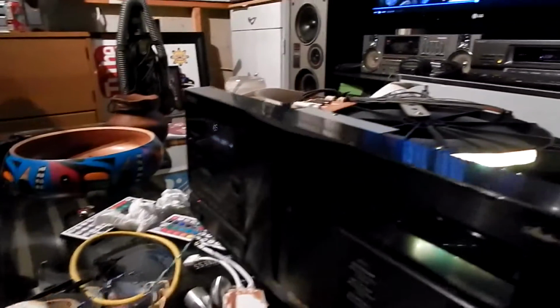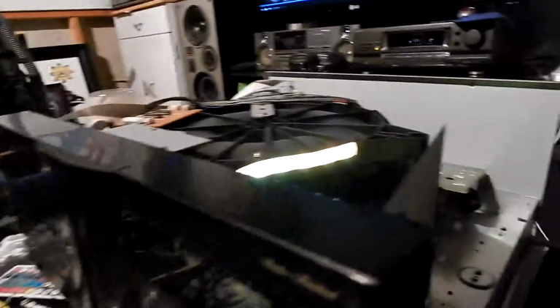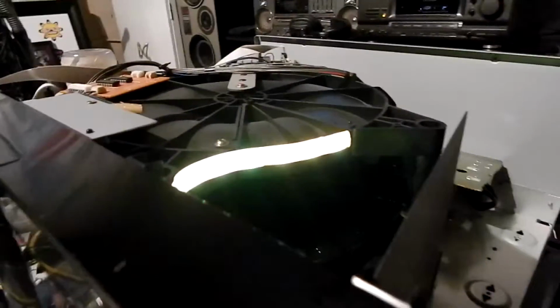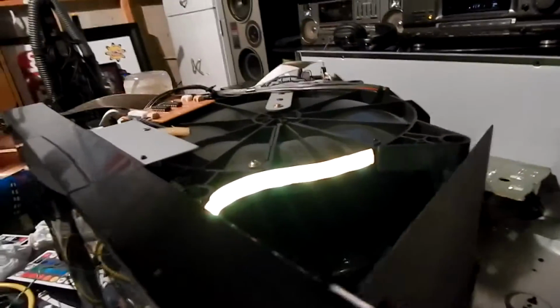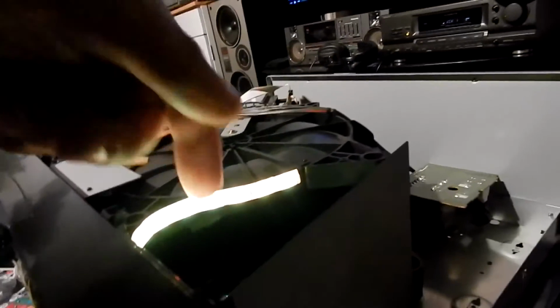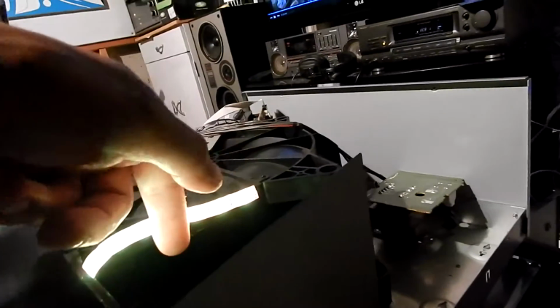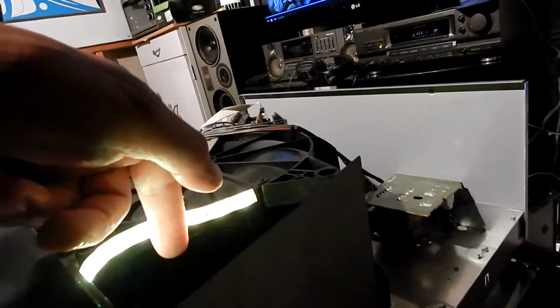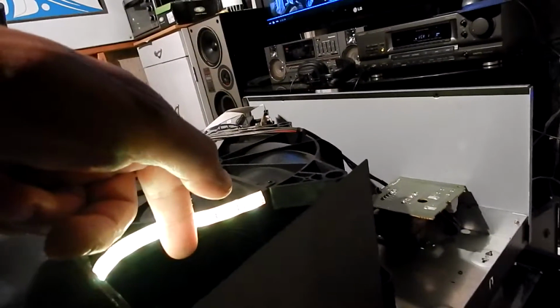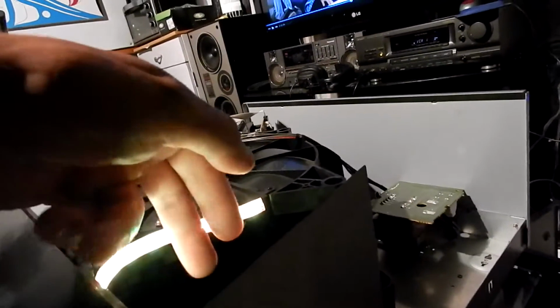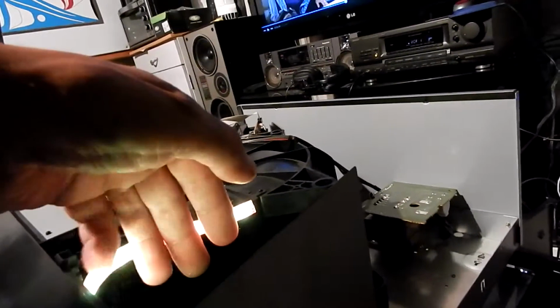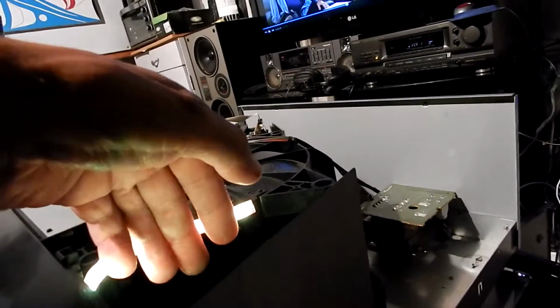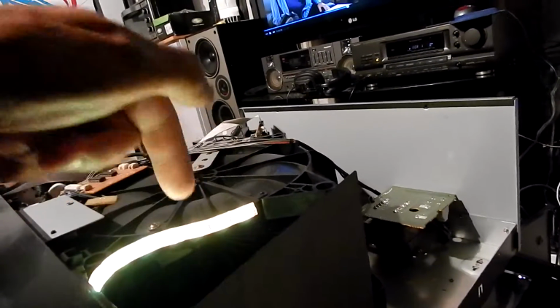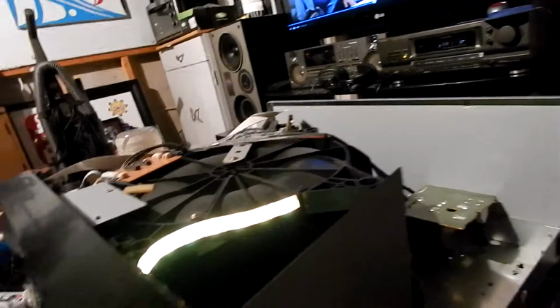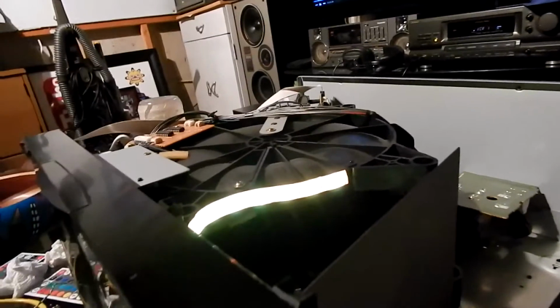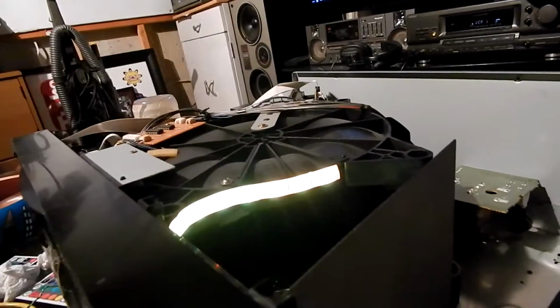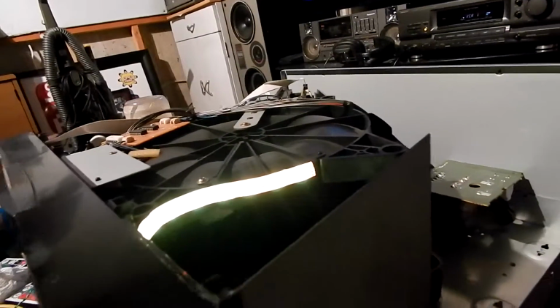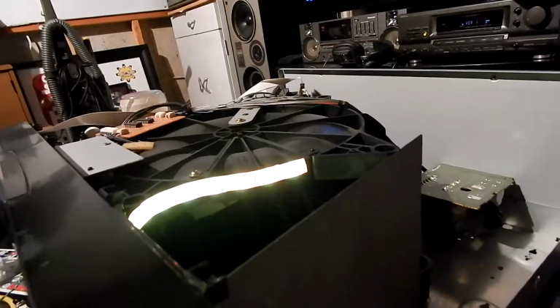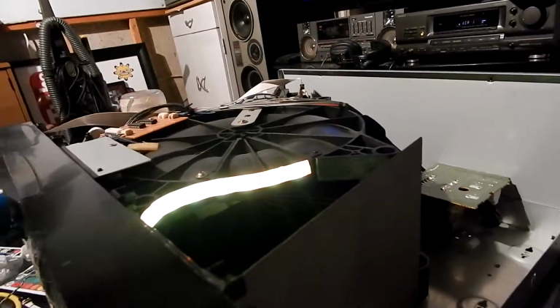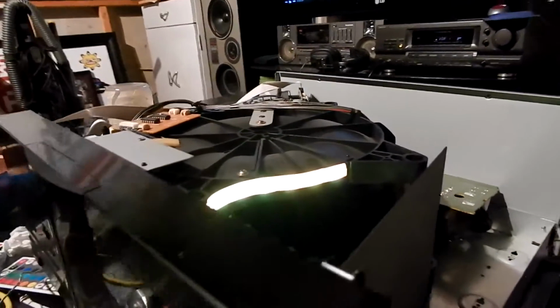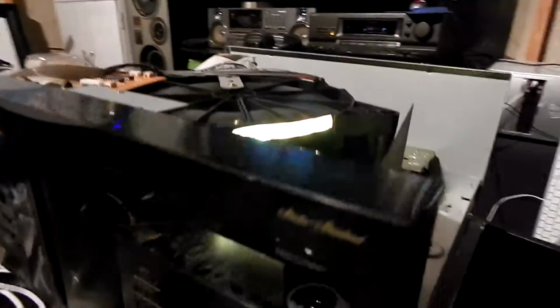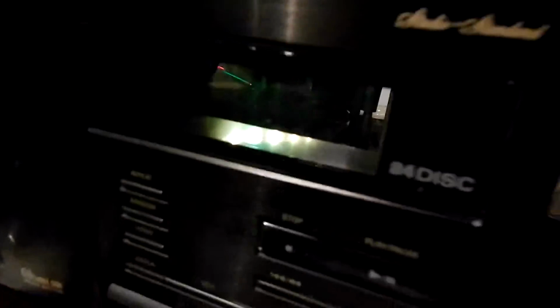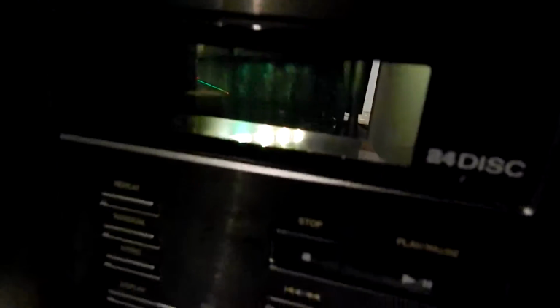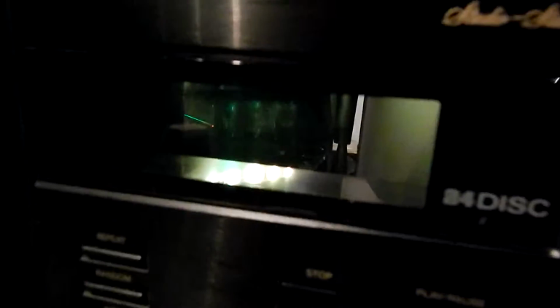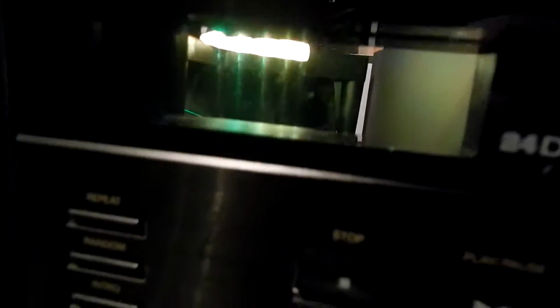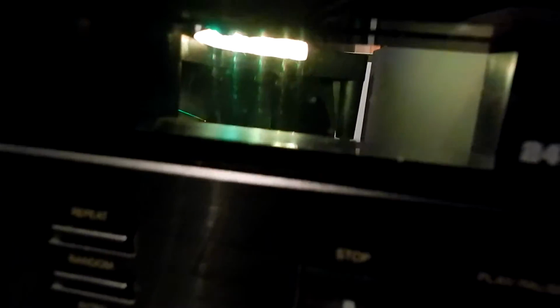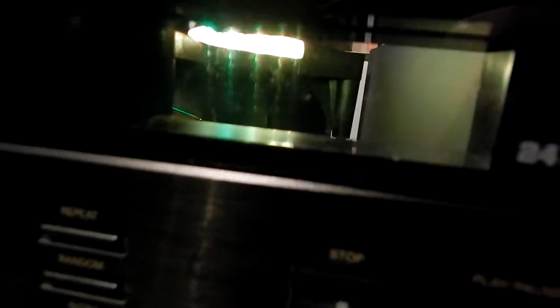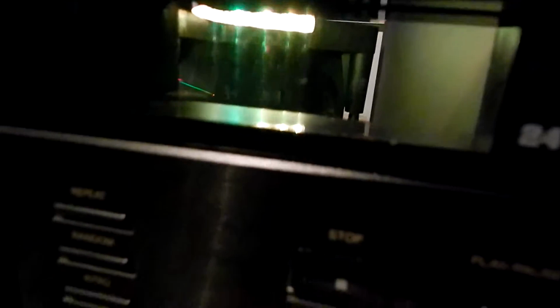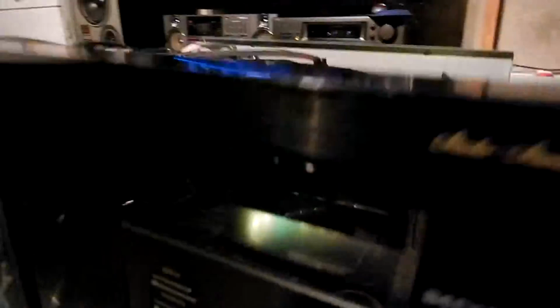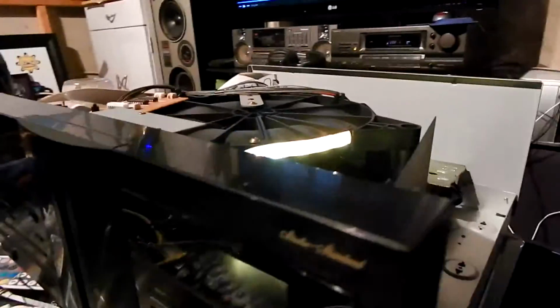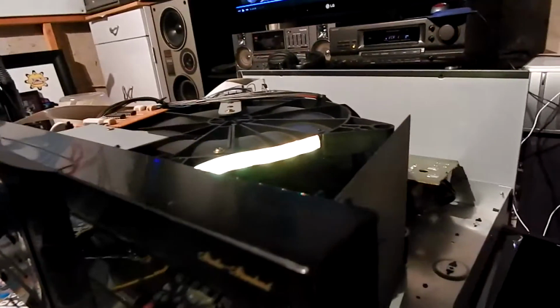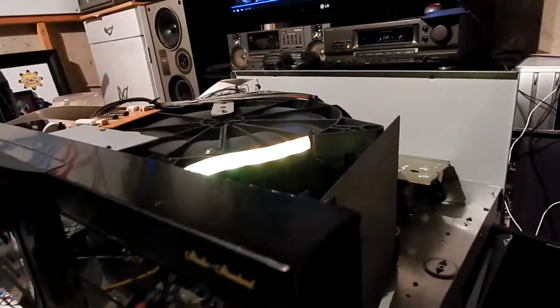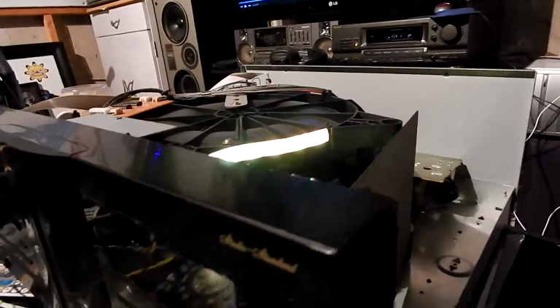This light strip is good up to 12 volts and this is only running on six, so it's pretty good. So I just figured I'd do a quick follow-up on that.